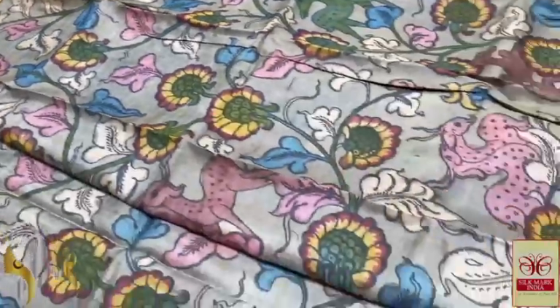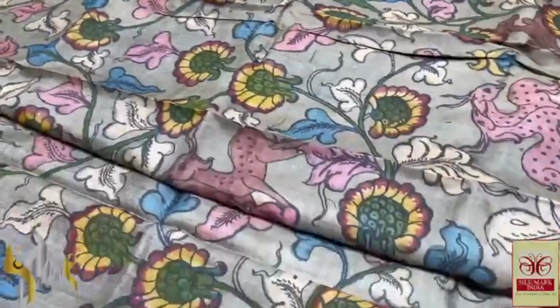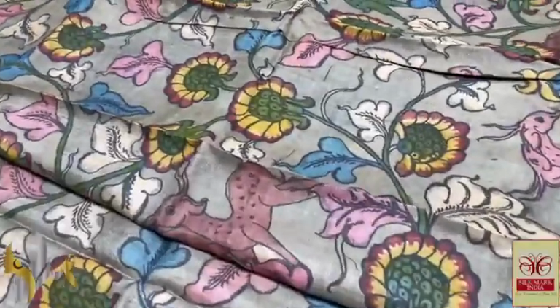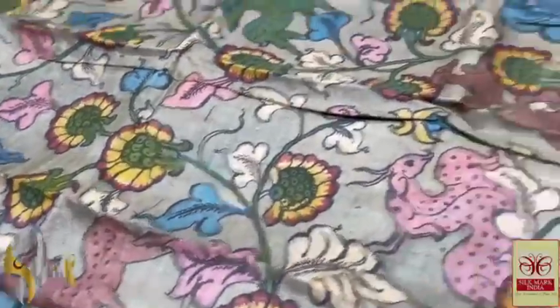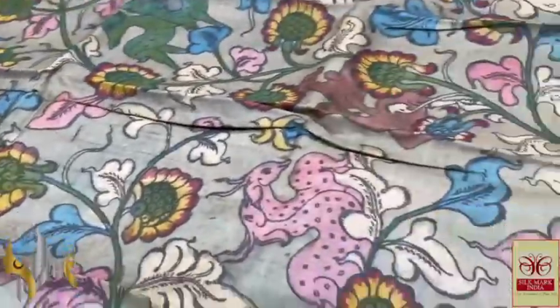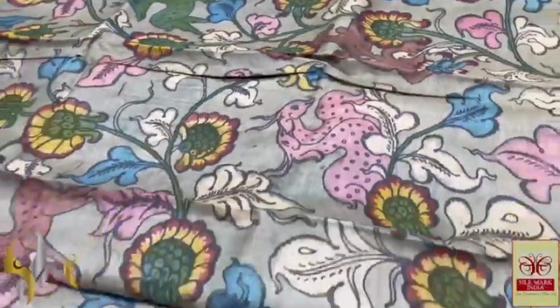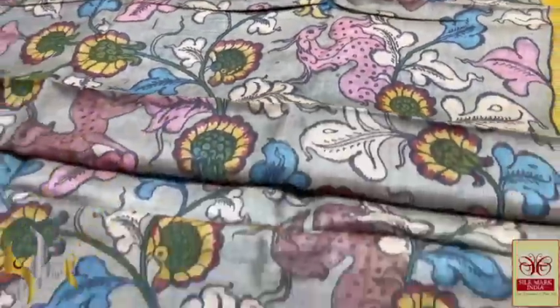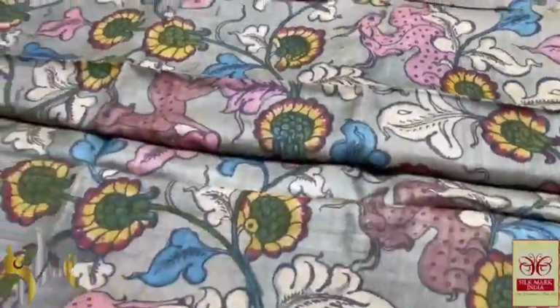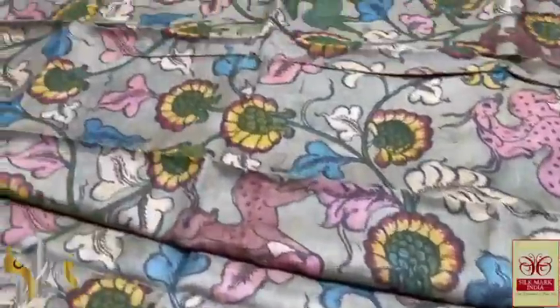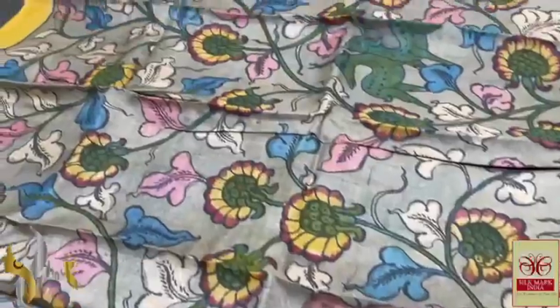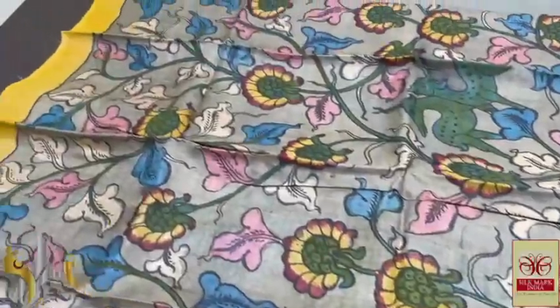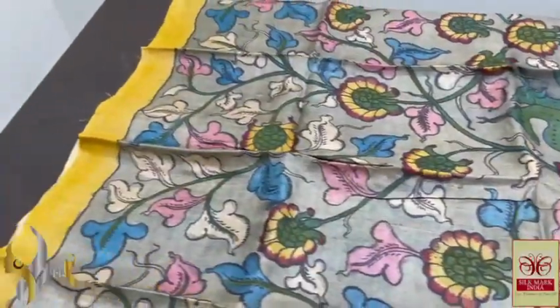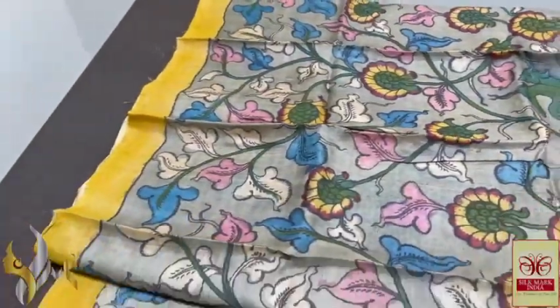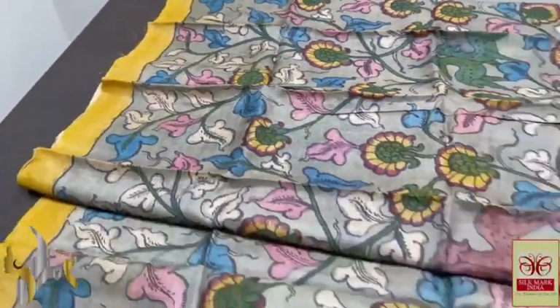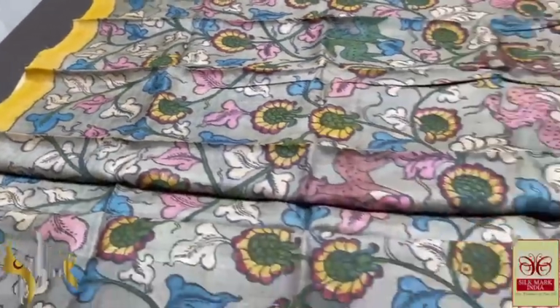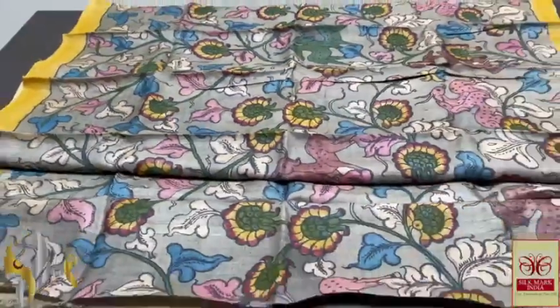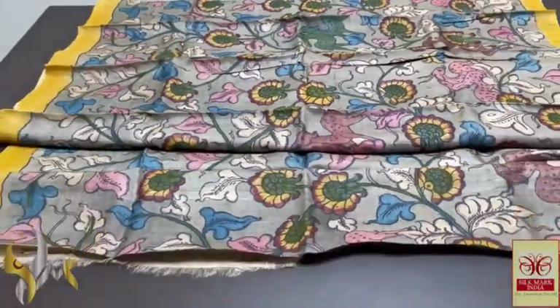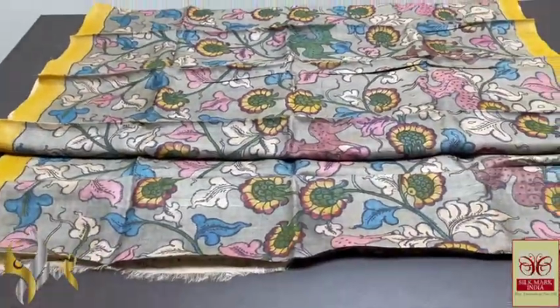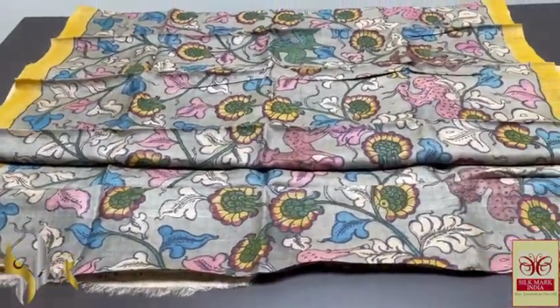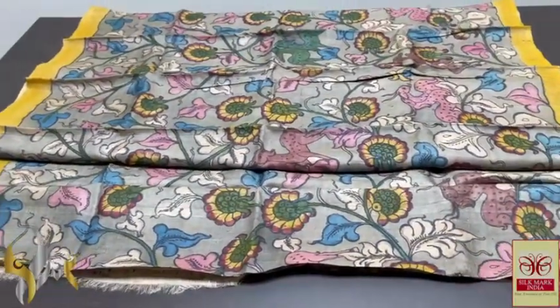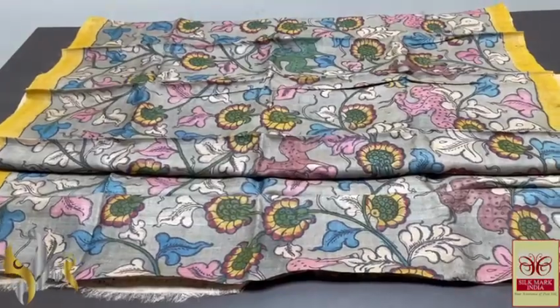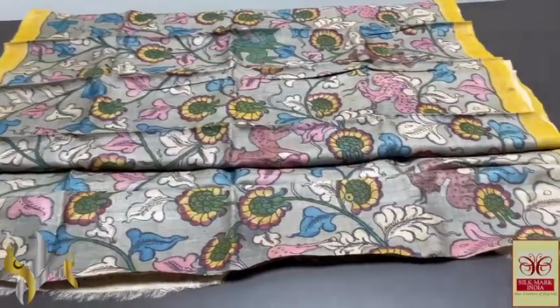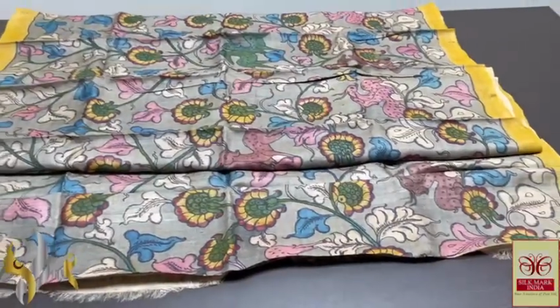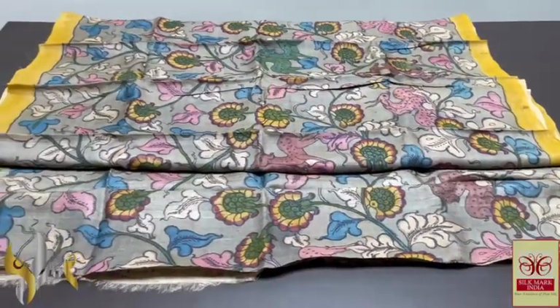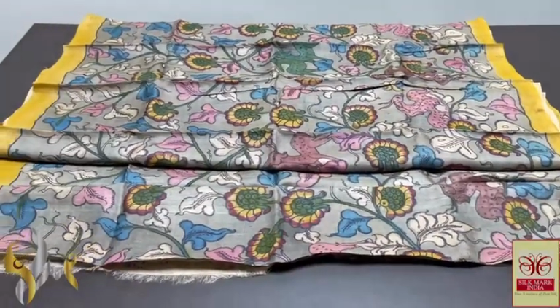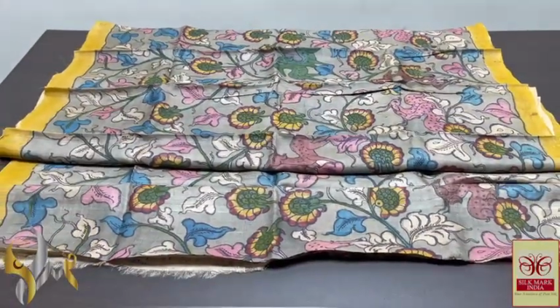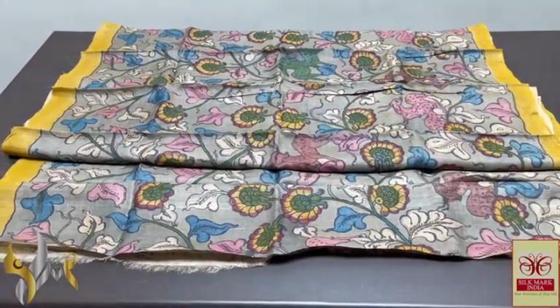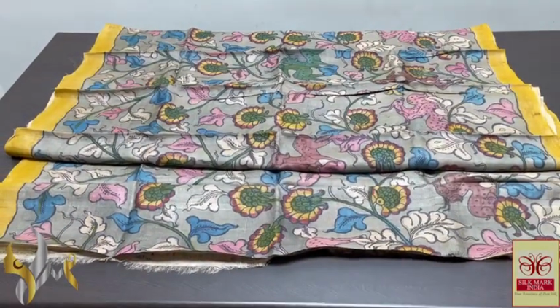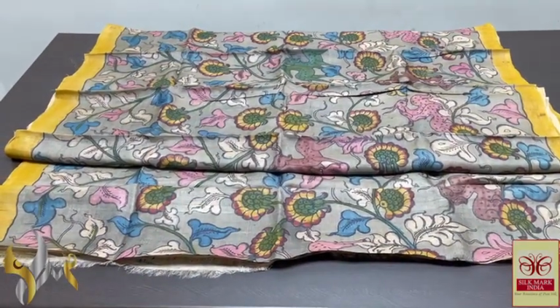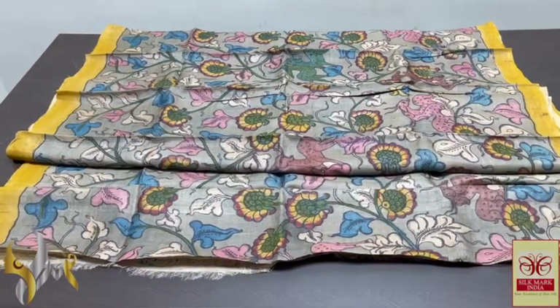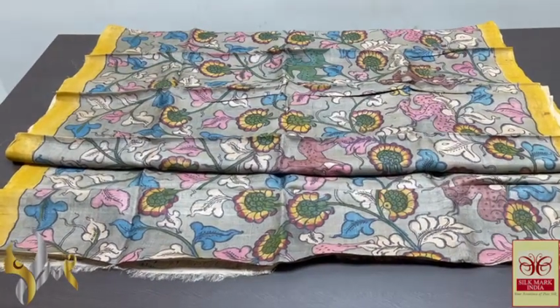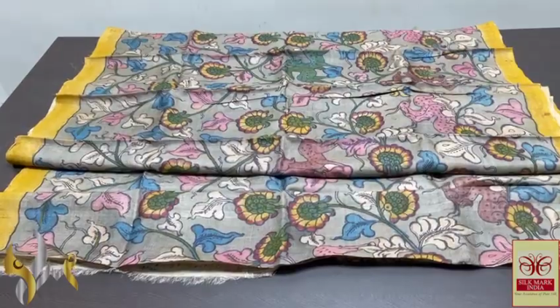We have very elegant deels, completely hand painted using natural vegetable color dyes — penned and painted using the same natural vegetable color dyes. Pure and ethnic Pen Kalamkari on pure Tassar genuine fabric, and it comes with authentic Silk Mark.